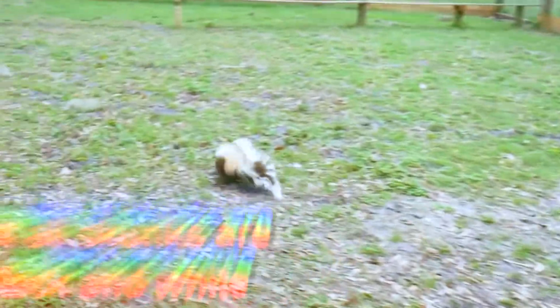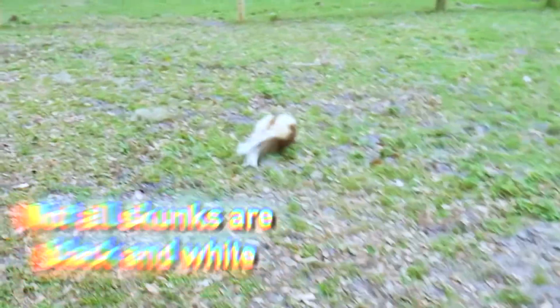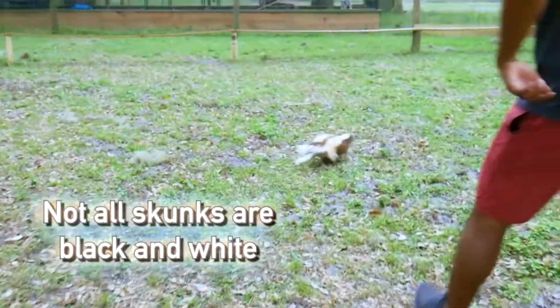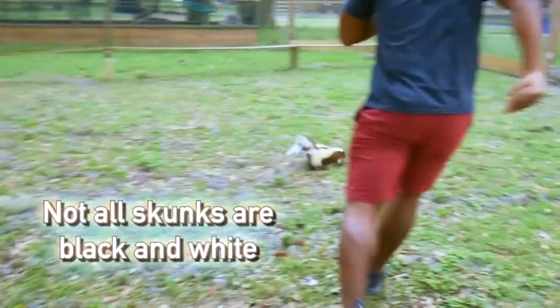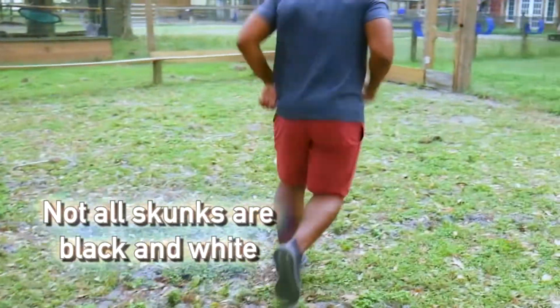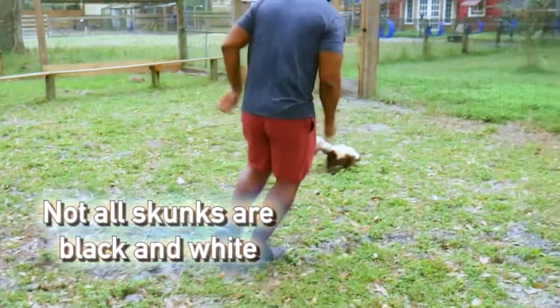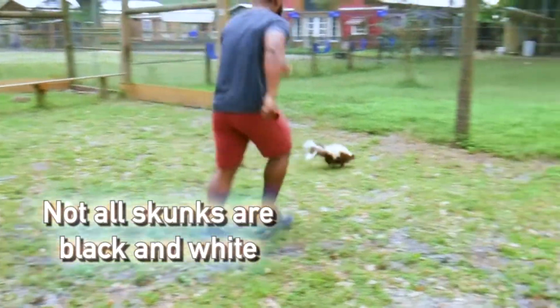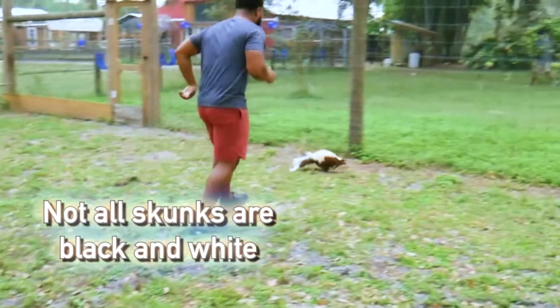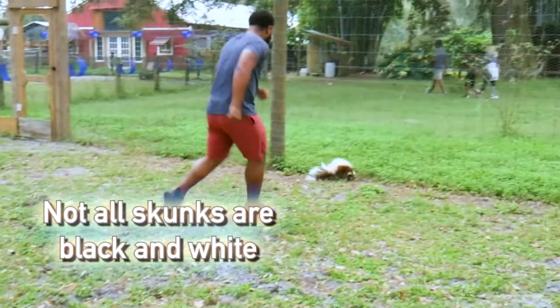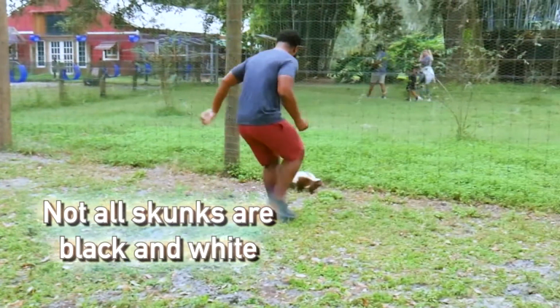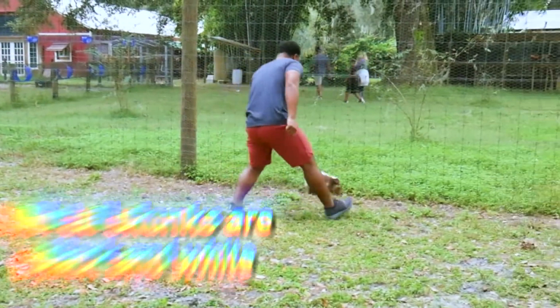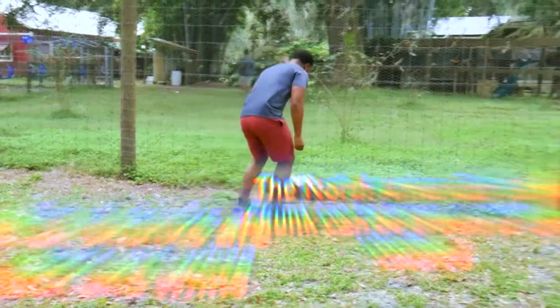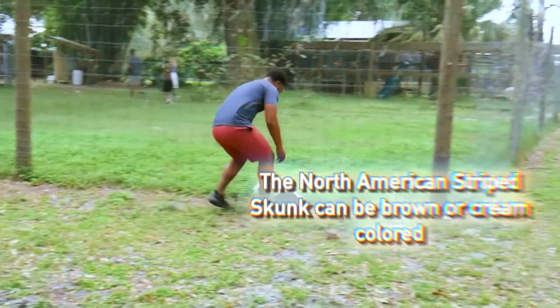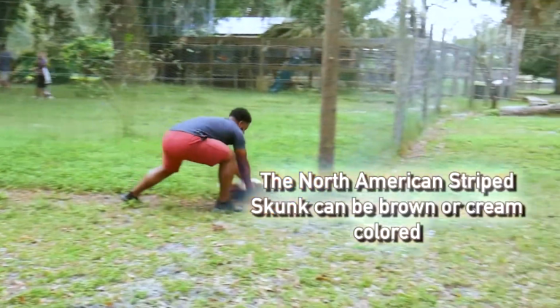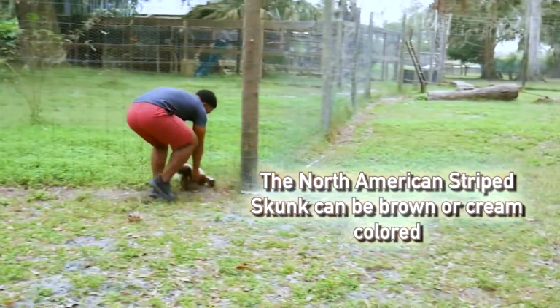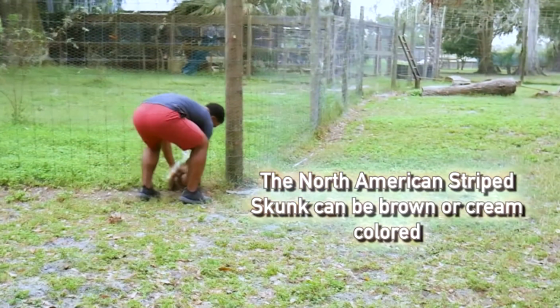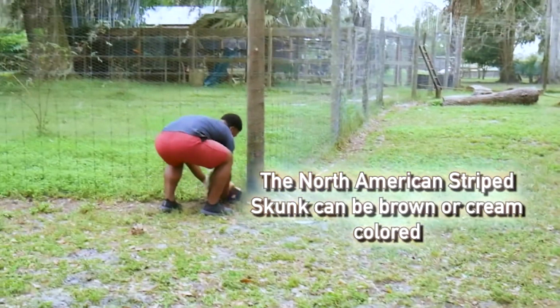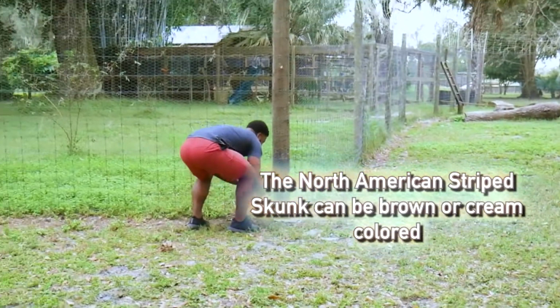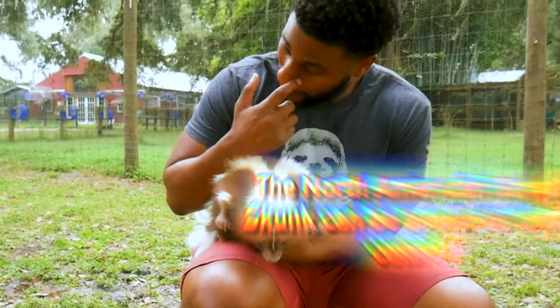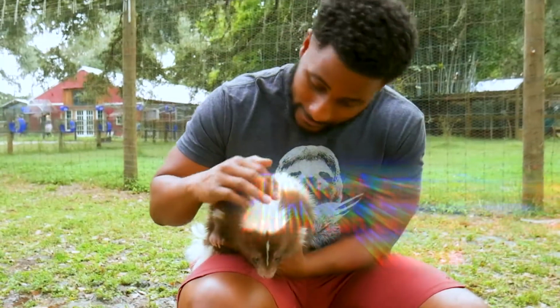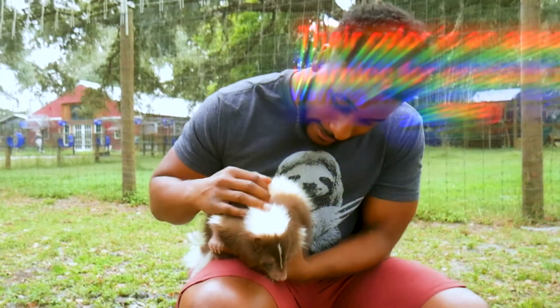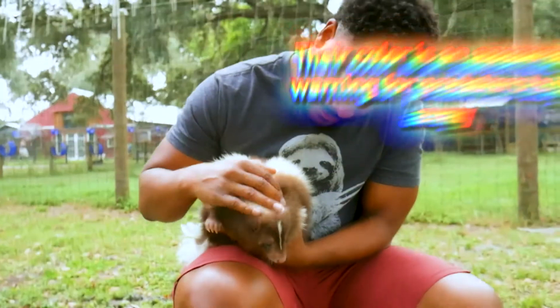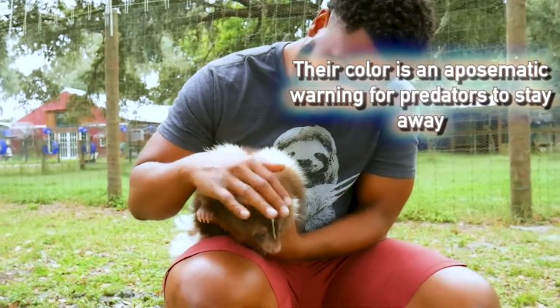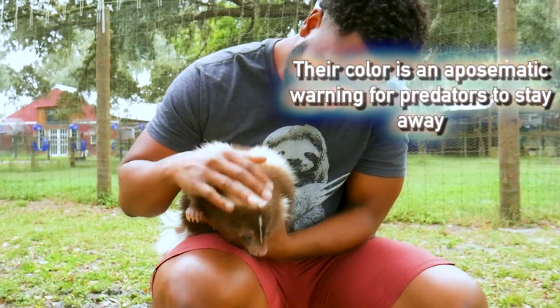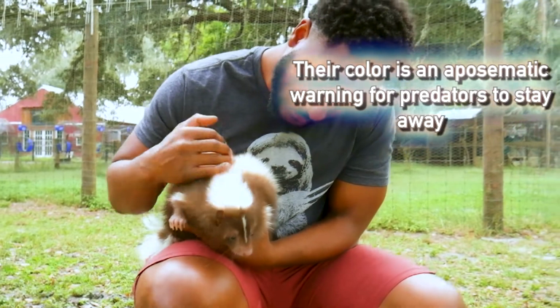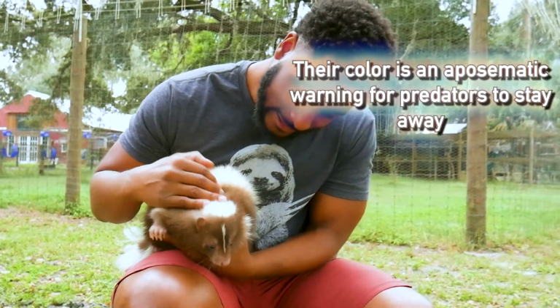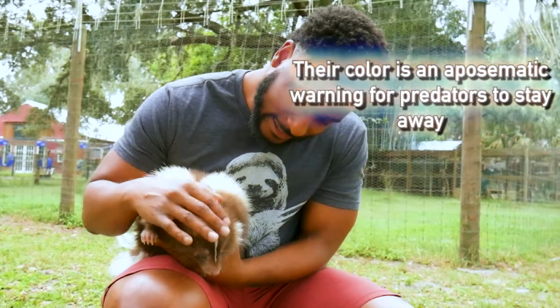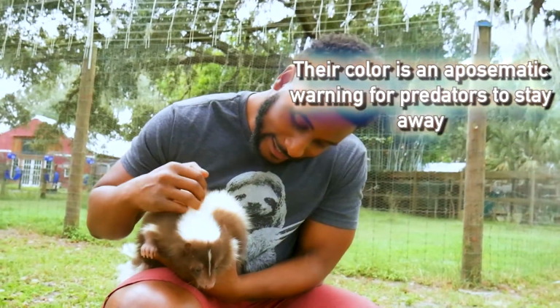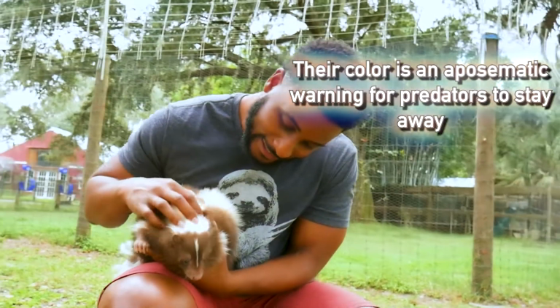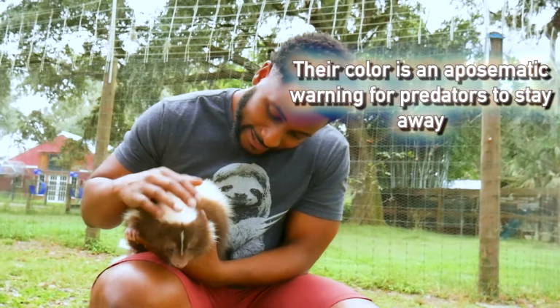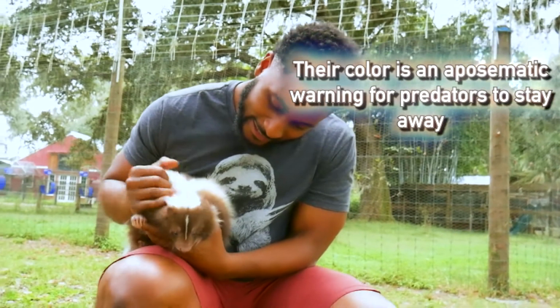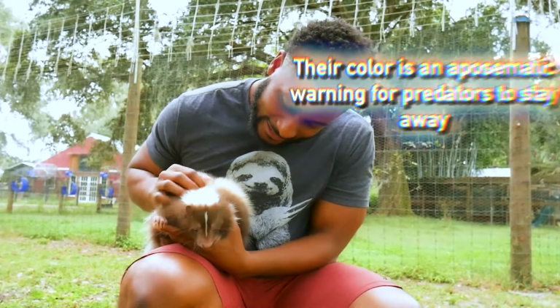Not all skunks, however, are black and white. For example, the North American striped skunk can have brown or cream color mutations, kinda like Chunky in this video. In any case, their color is an aposematic warning to say stay away or get sprayed.